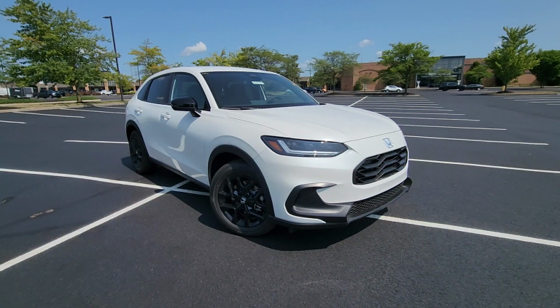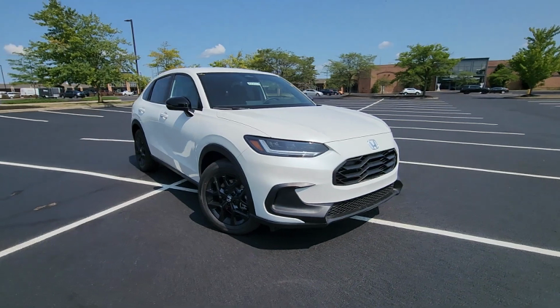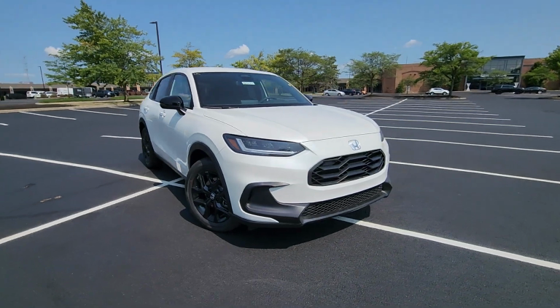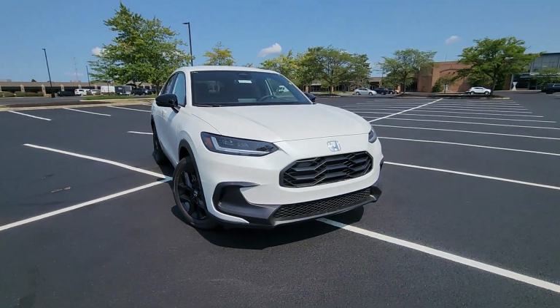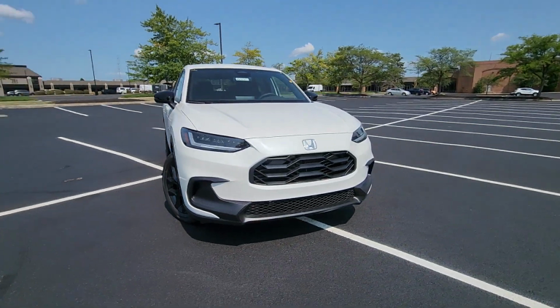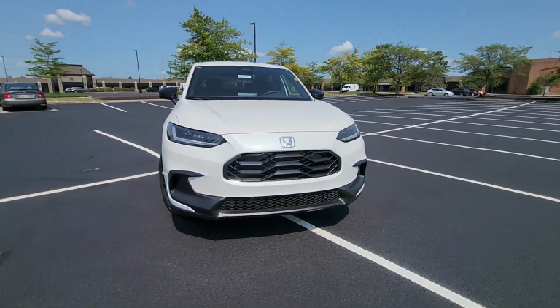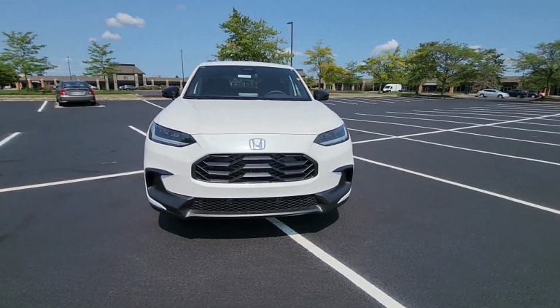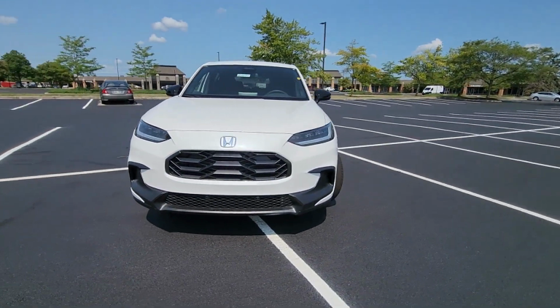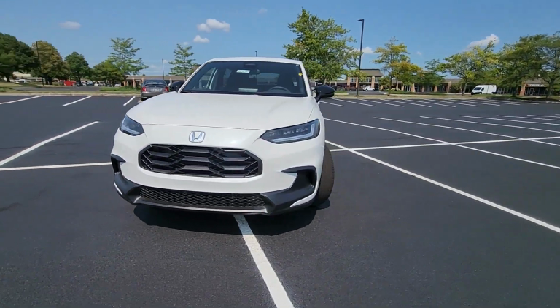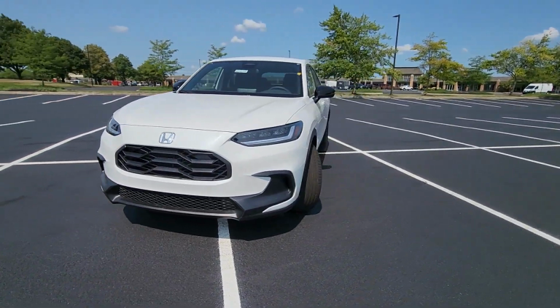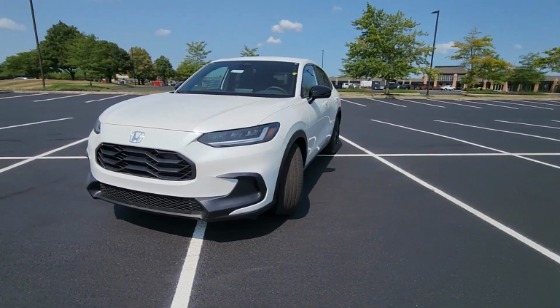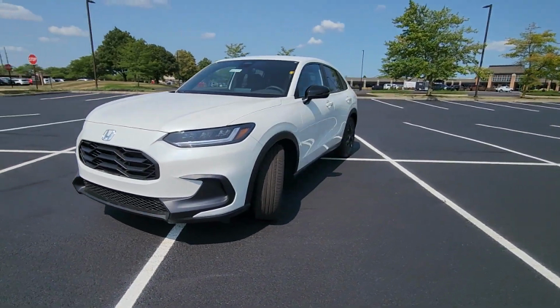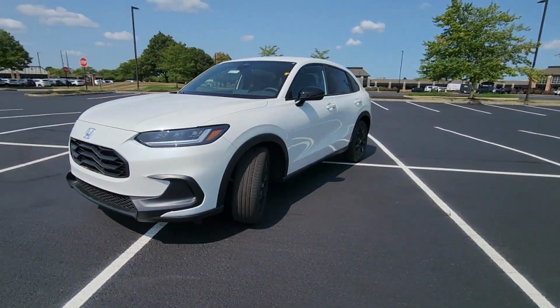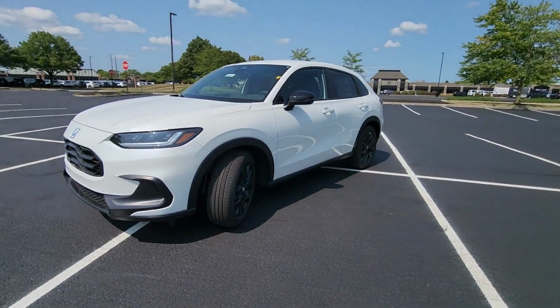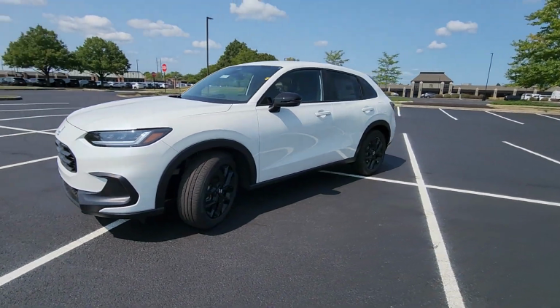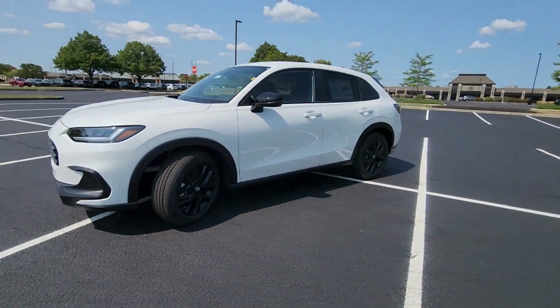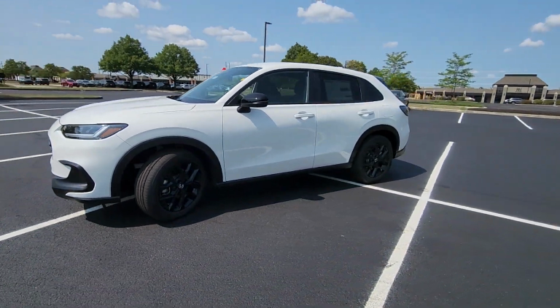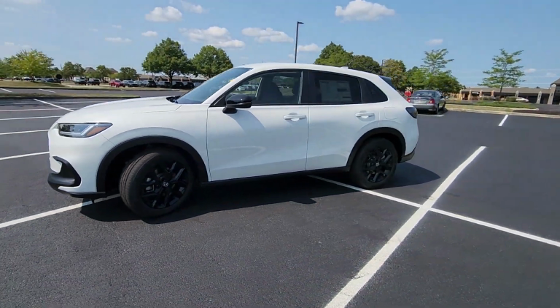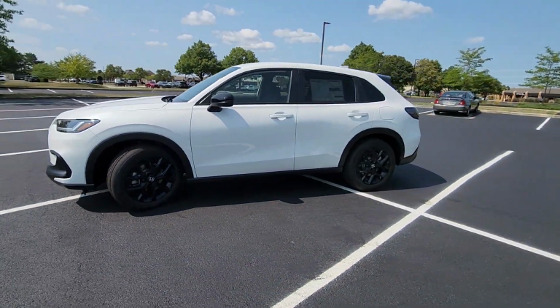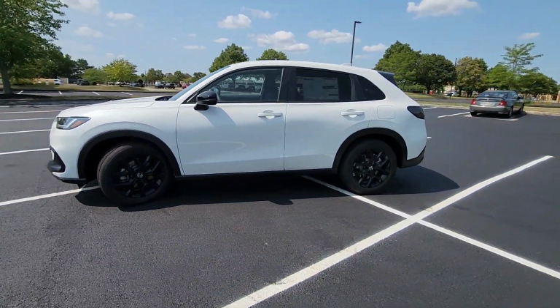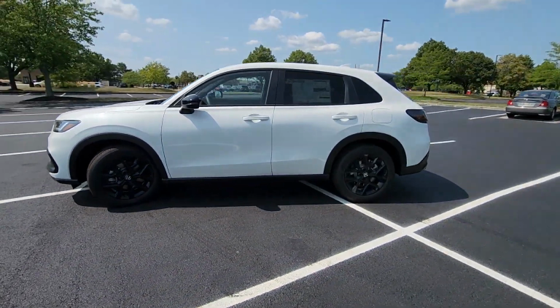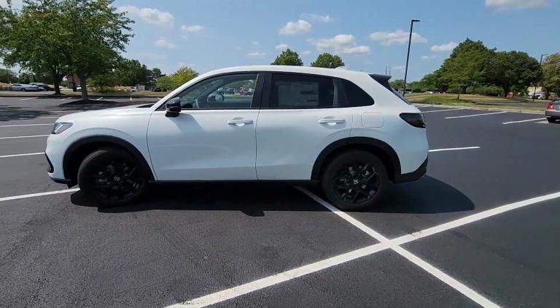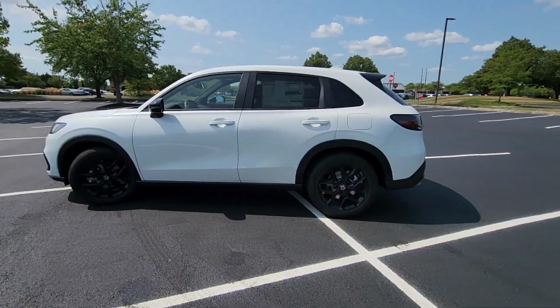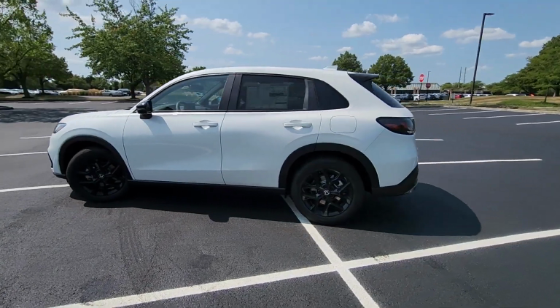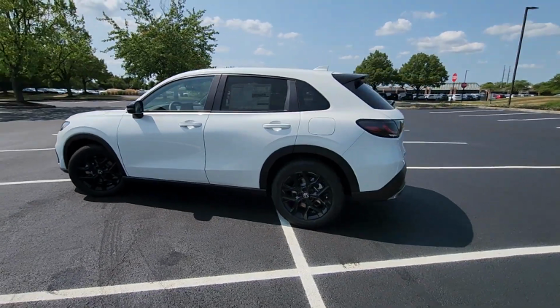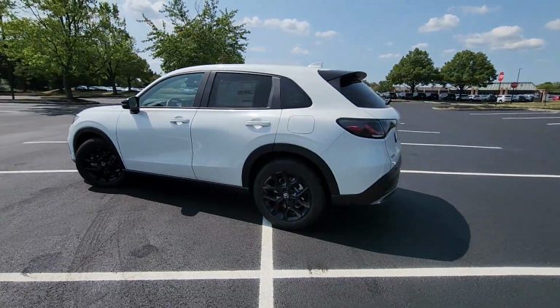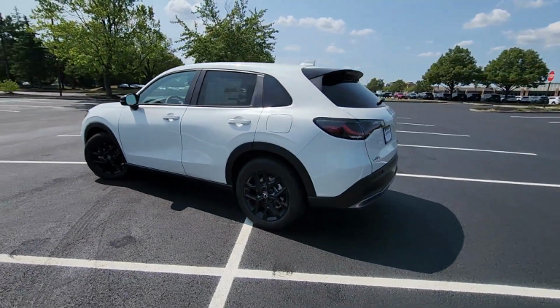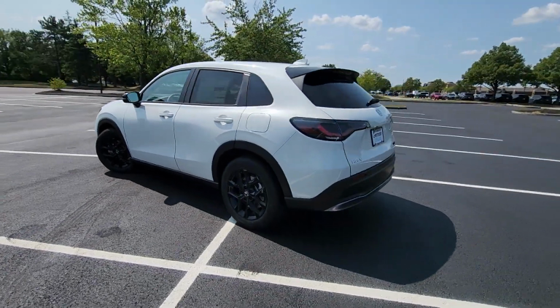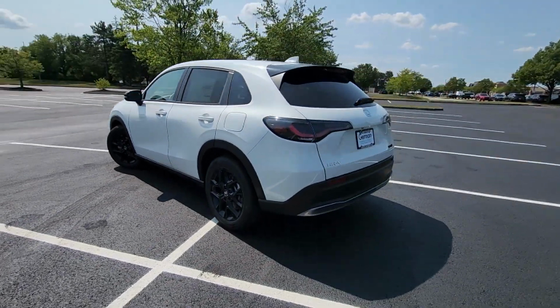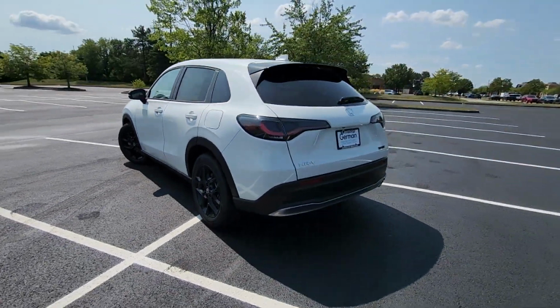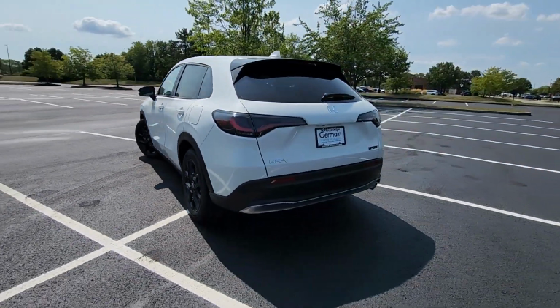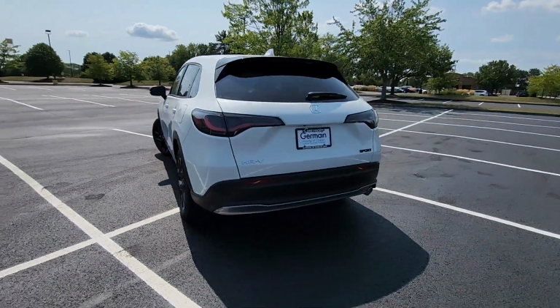2025 Honda HR-V. This SUV offers space as well as power and performance. You'll love this long list of impressive amenities, which include the following.